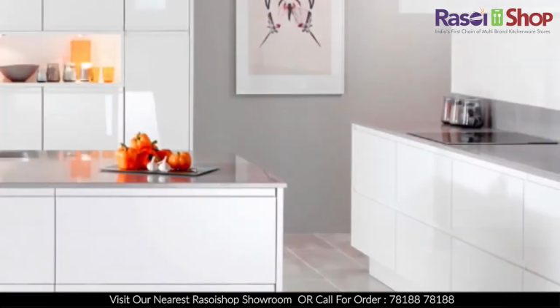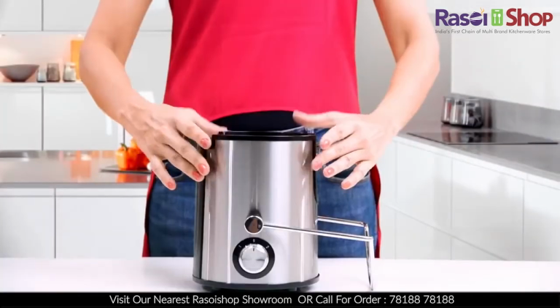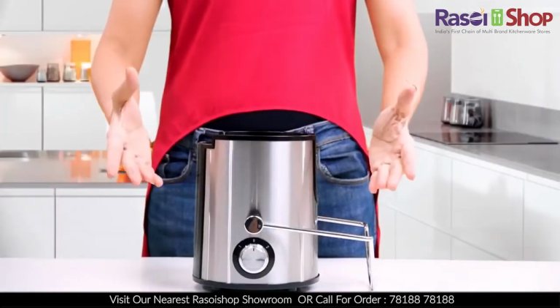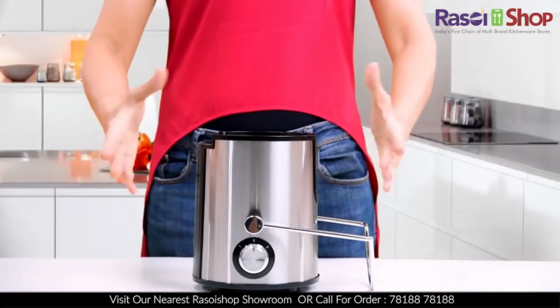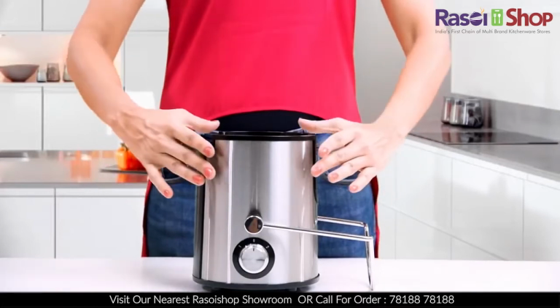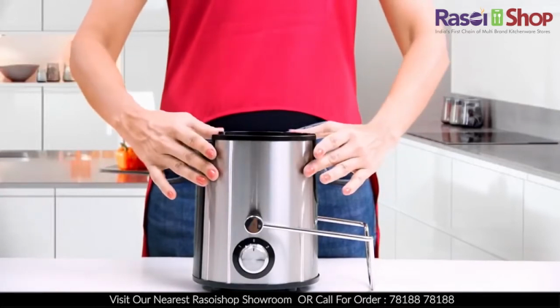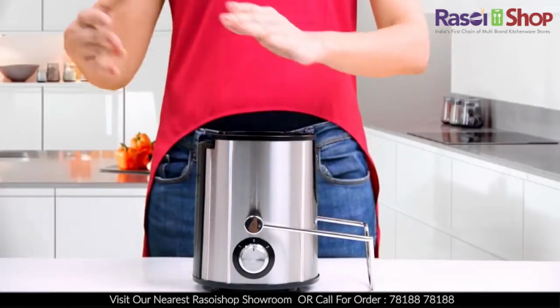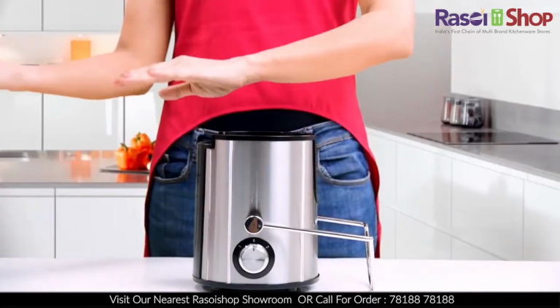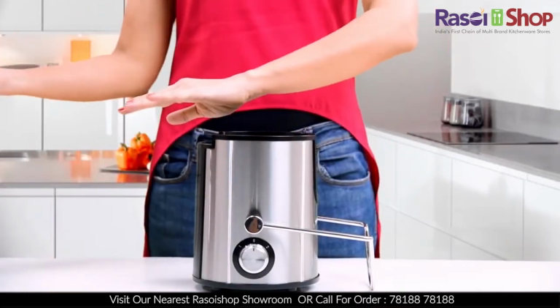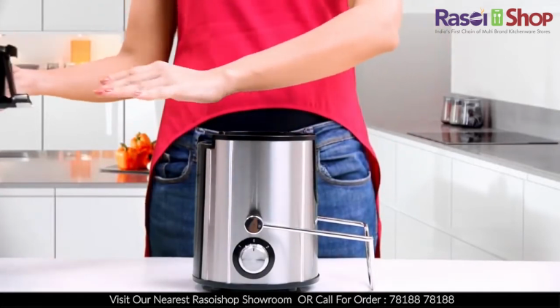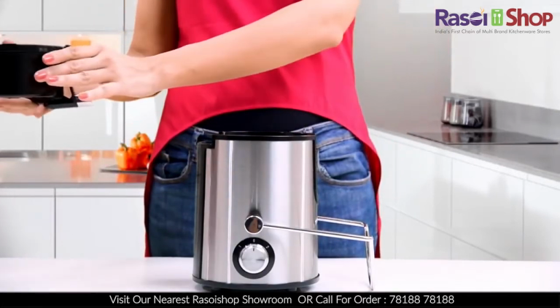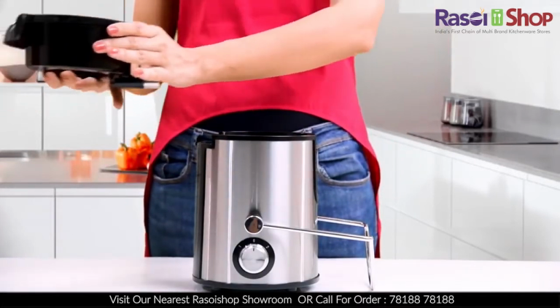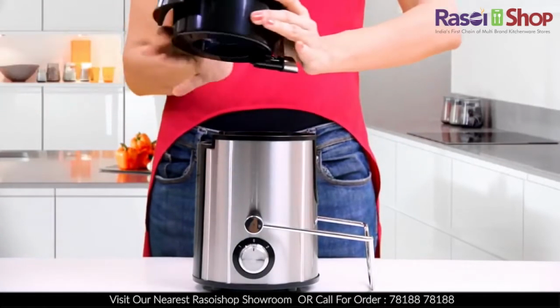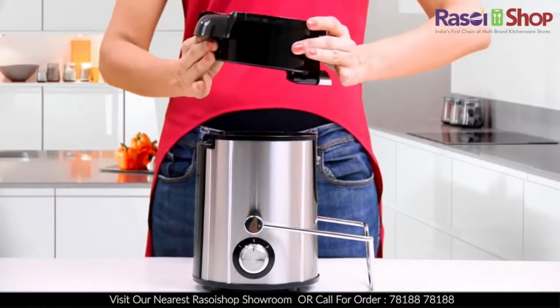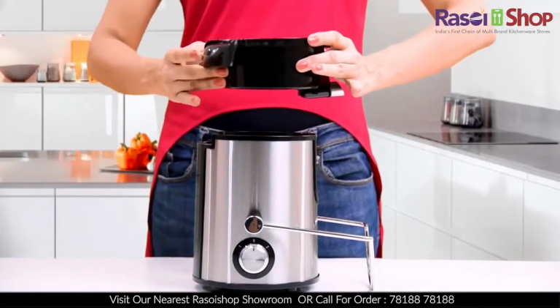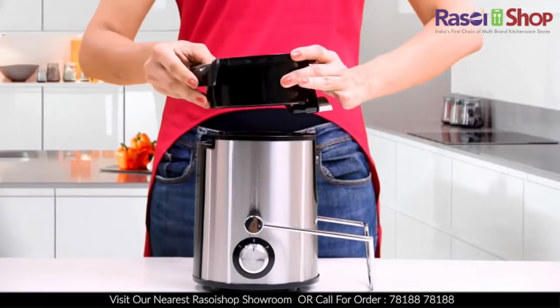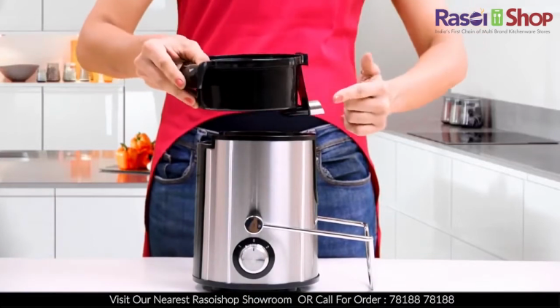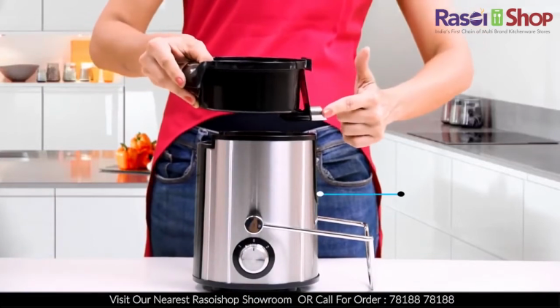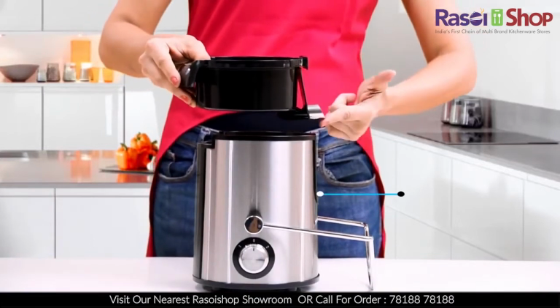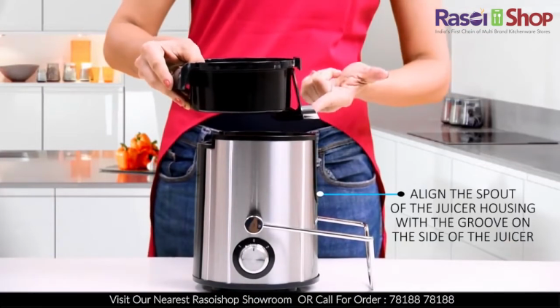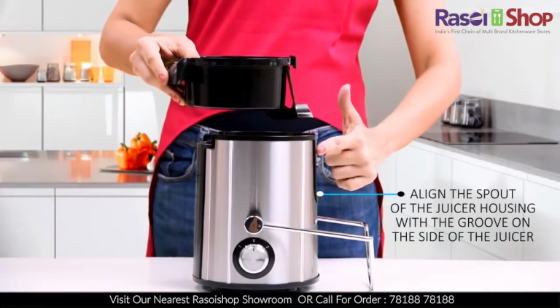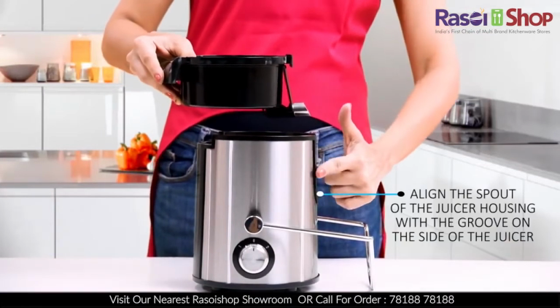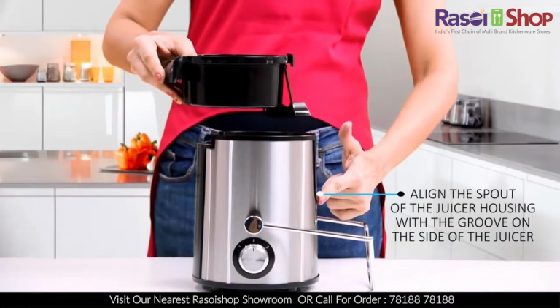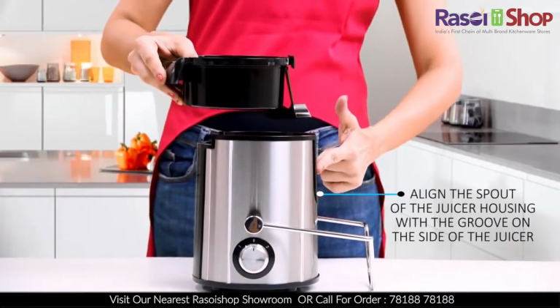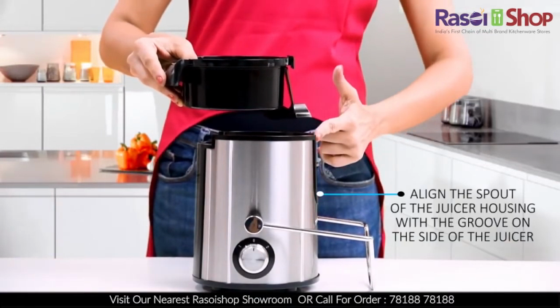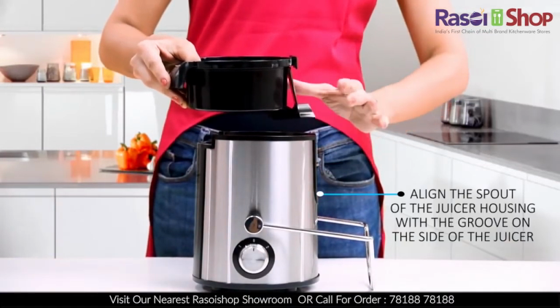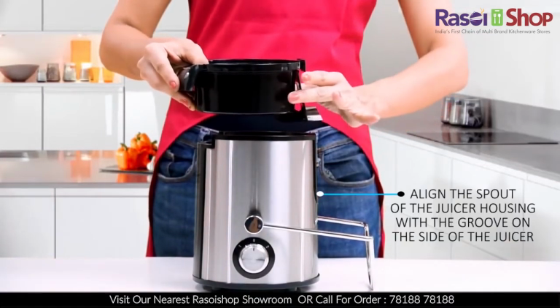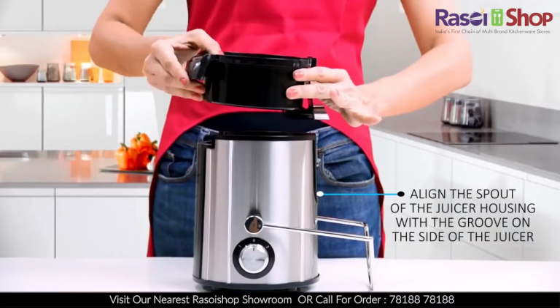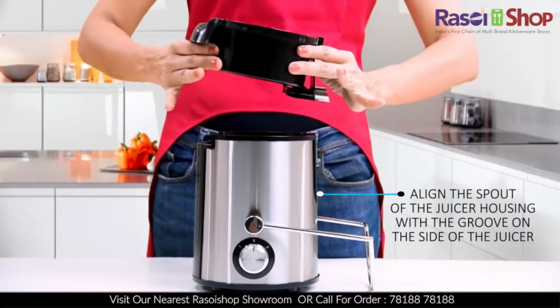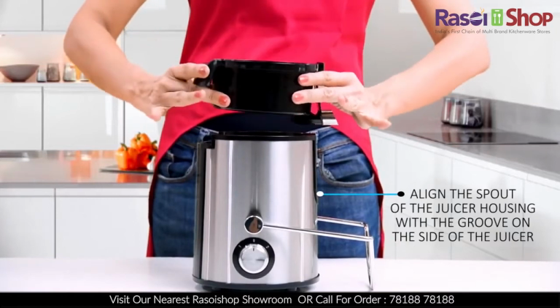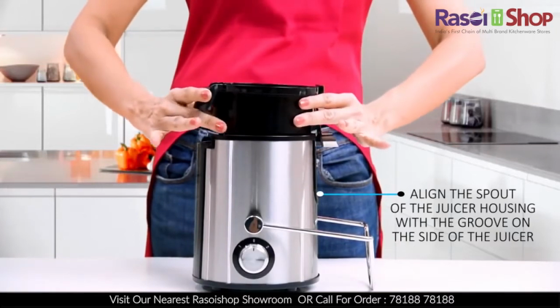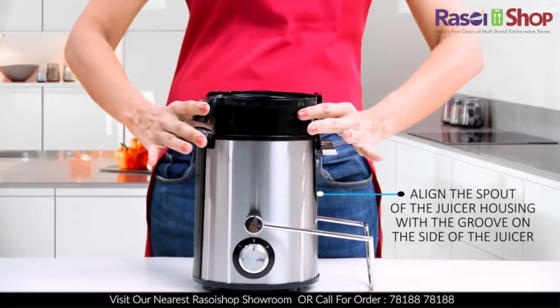This is the Prestige centrifugal juicer. Let's see how to use it correctly. Starting with the juicer housing, align the spout with the open groove on this side of the juicer body, insert it from the top and push it down gently until it fits in firmly.